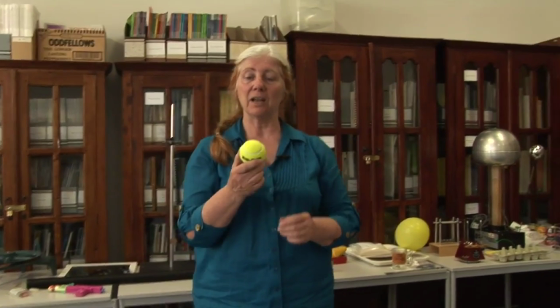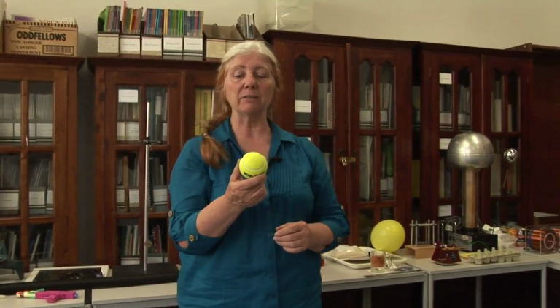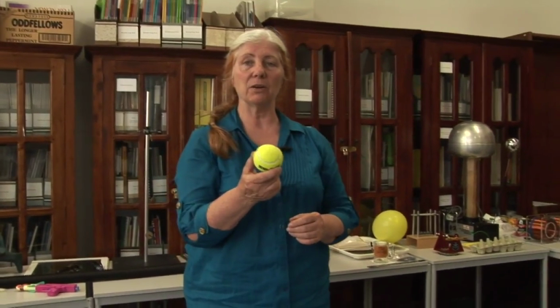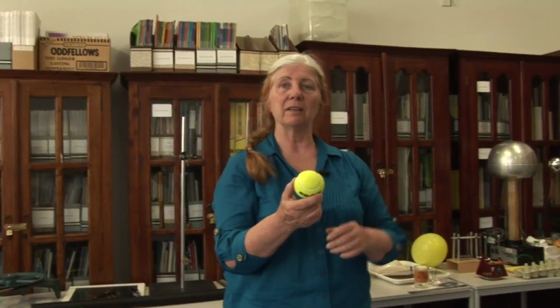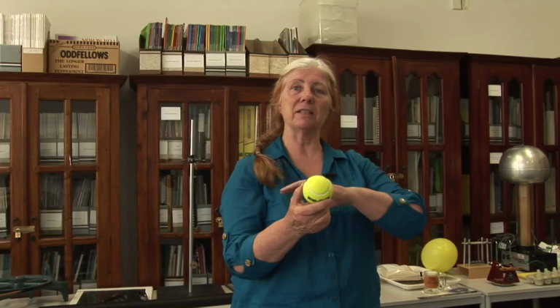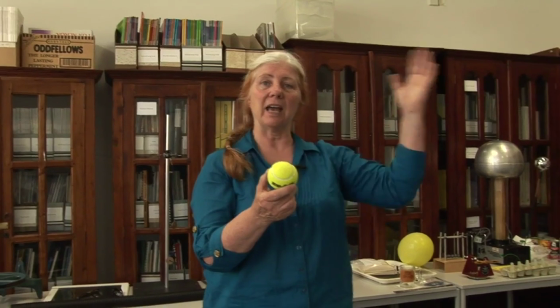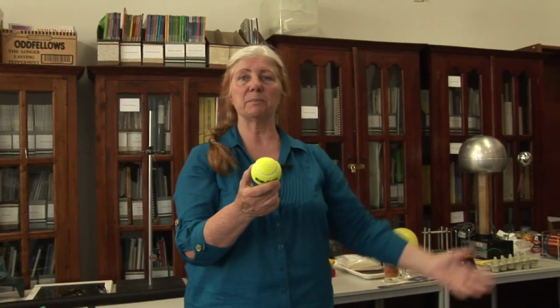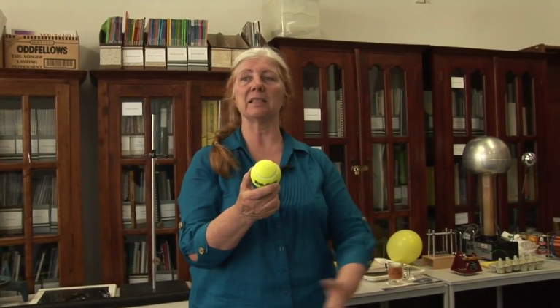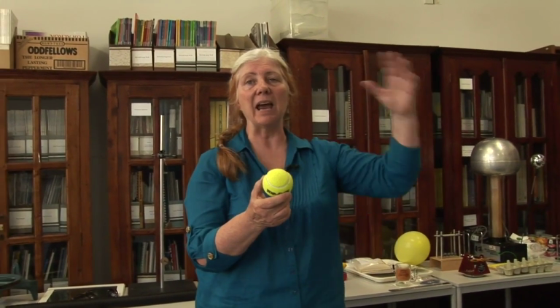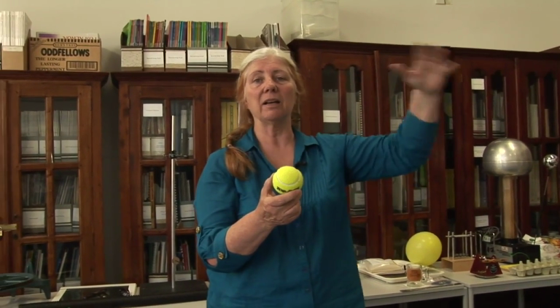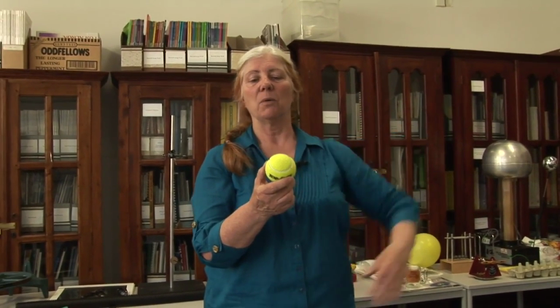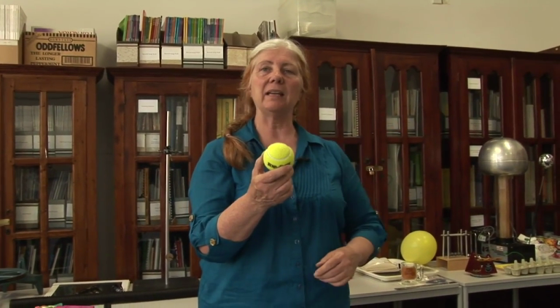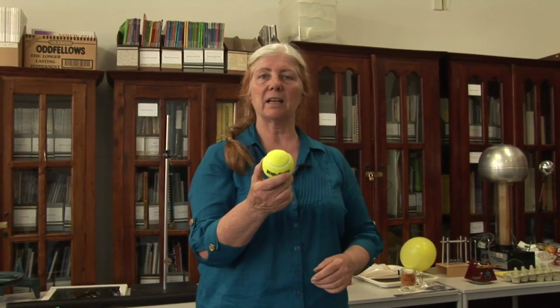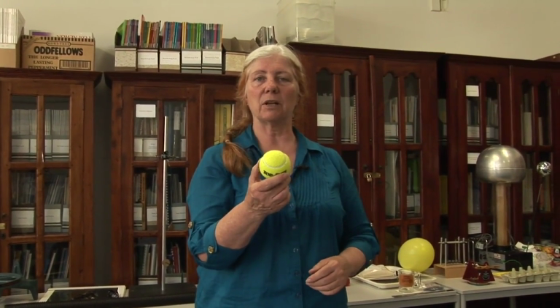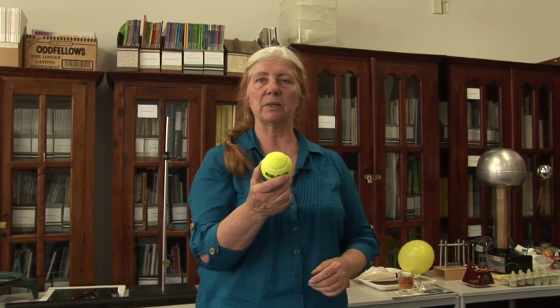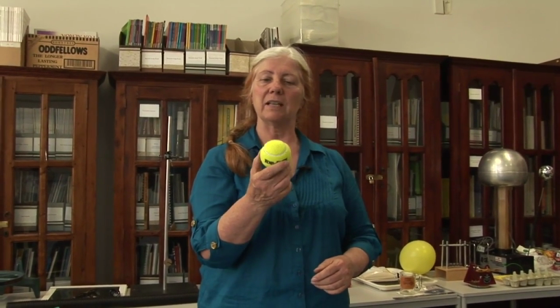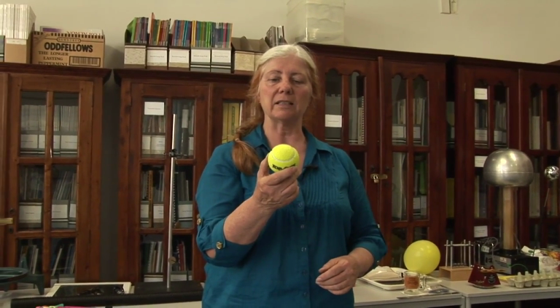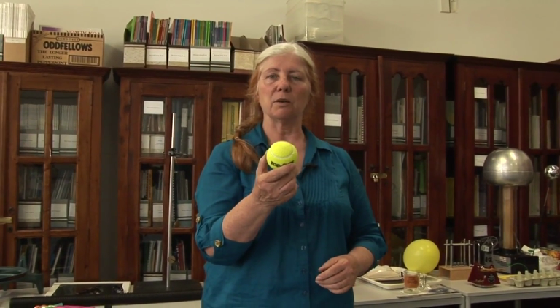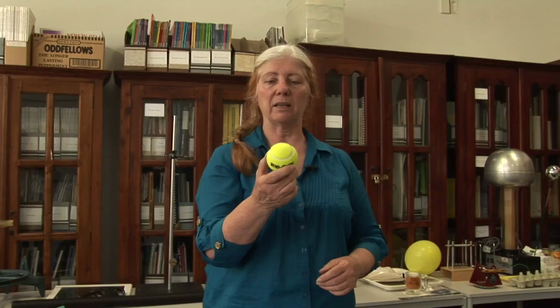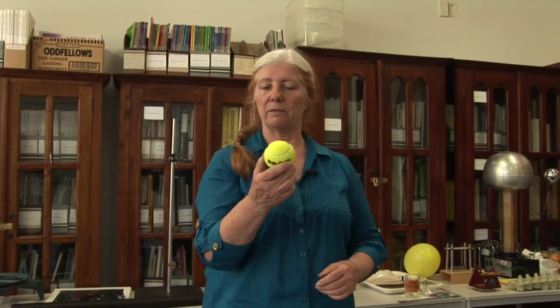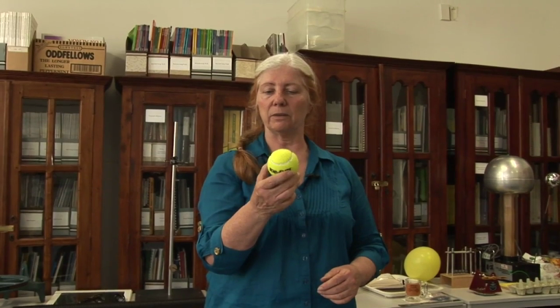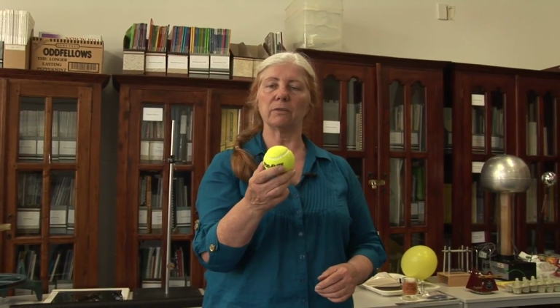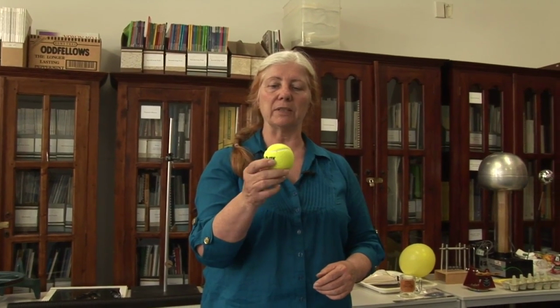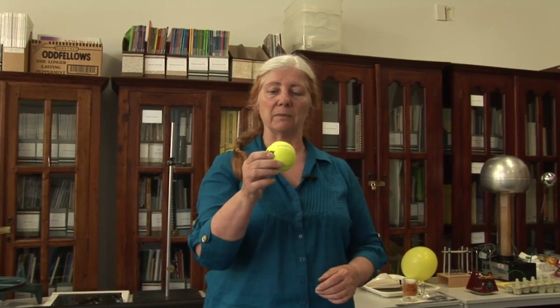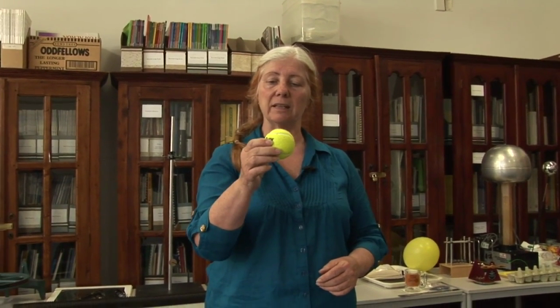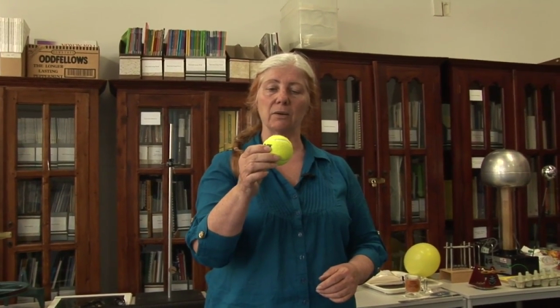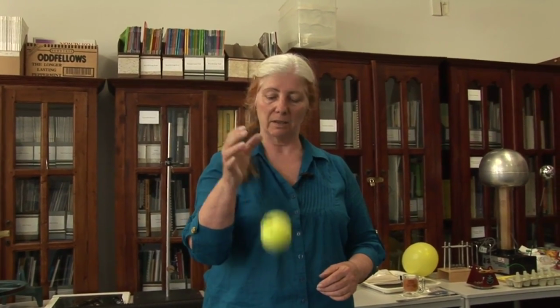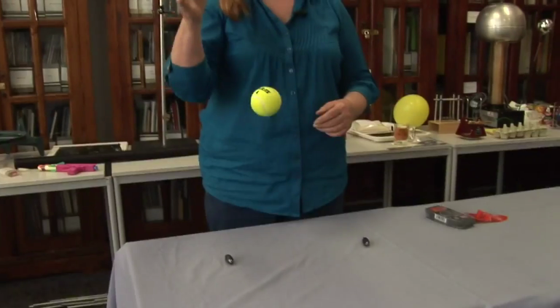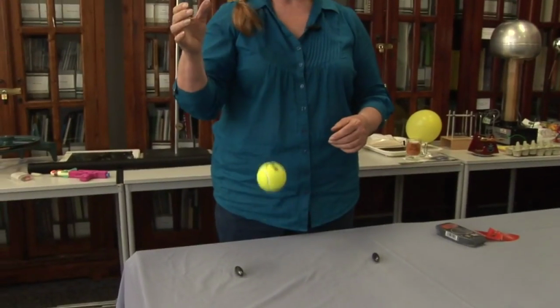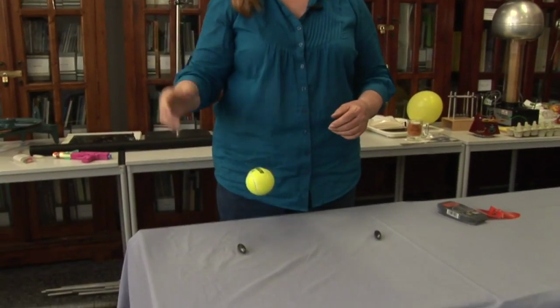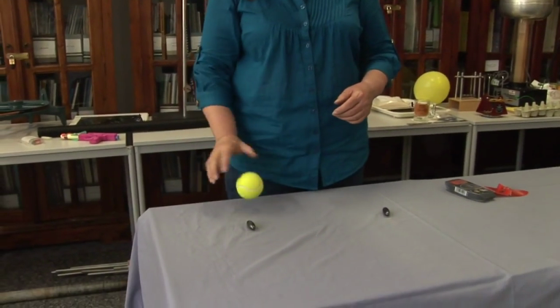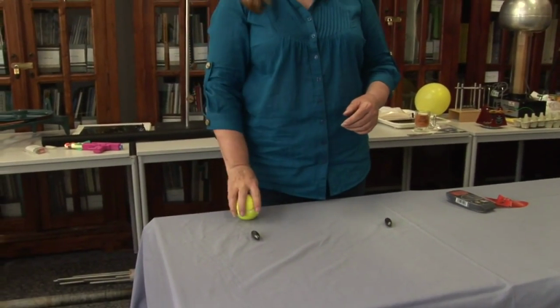Around the Earth, there is a space, an area, where anything that comes close to it is affected by the field of gravity. I'm going to let this go — it falls down to the table.